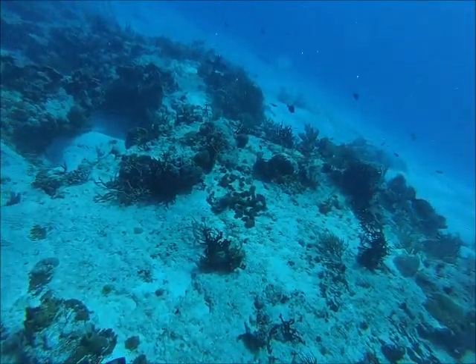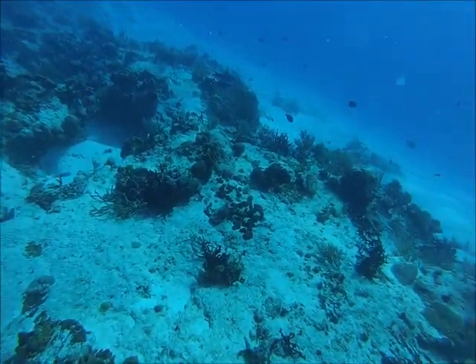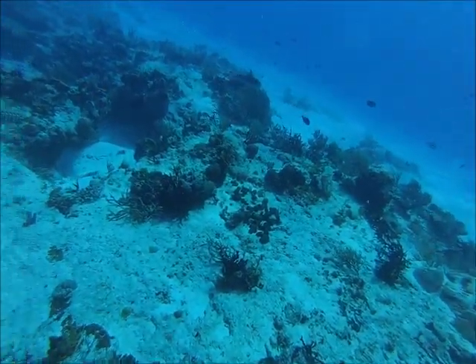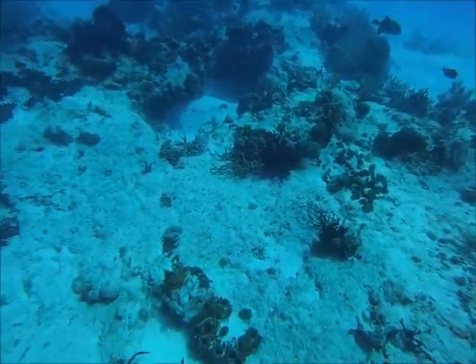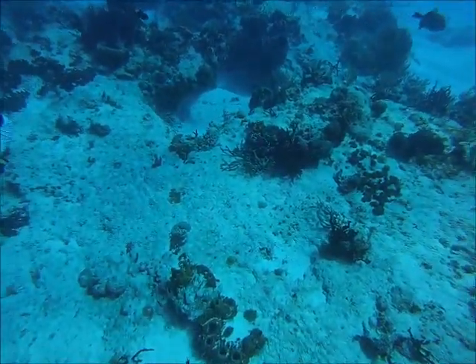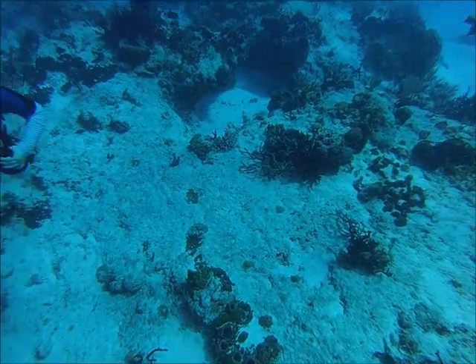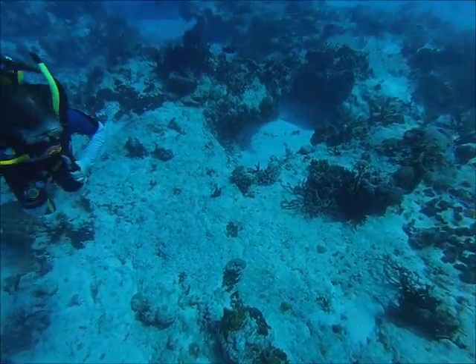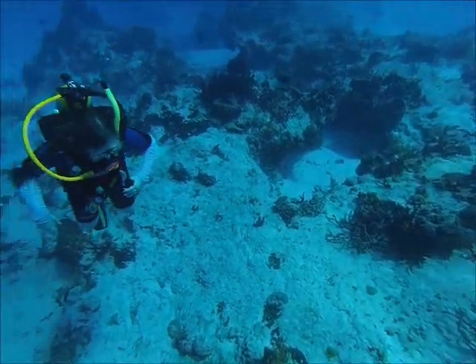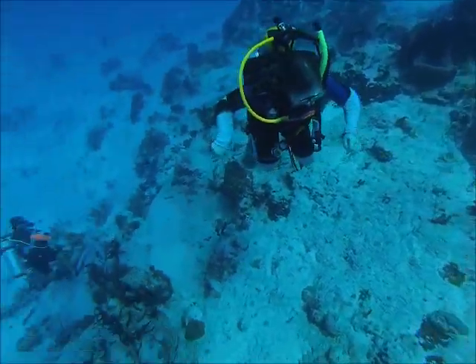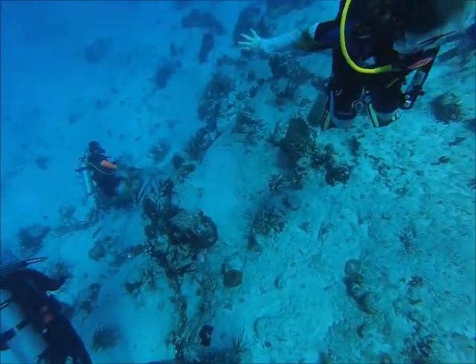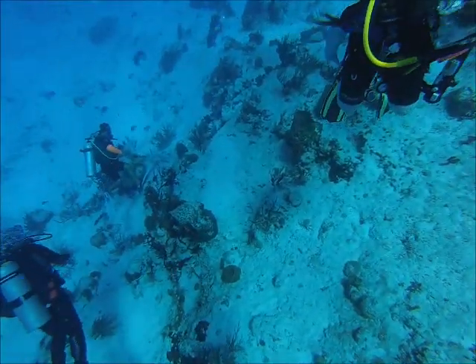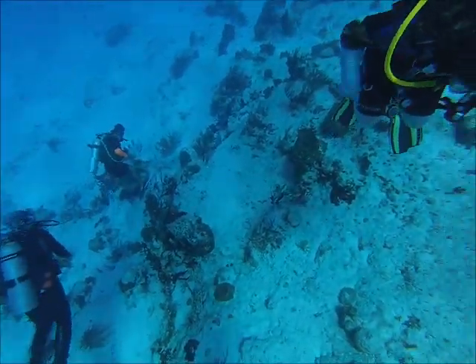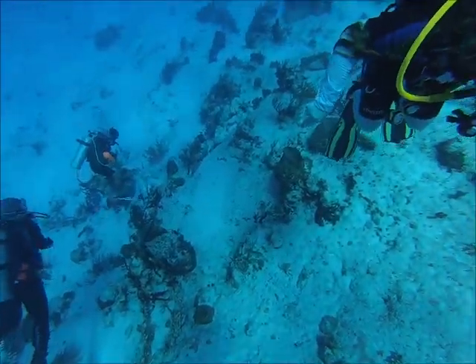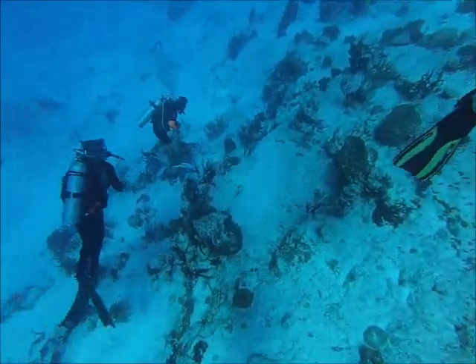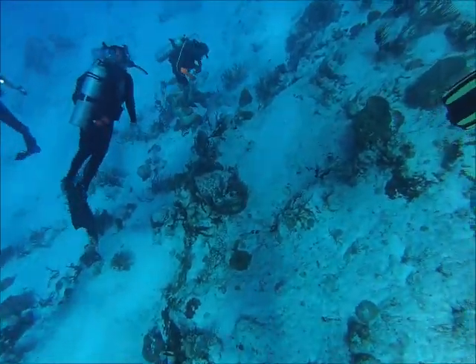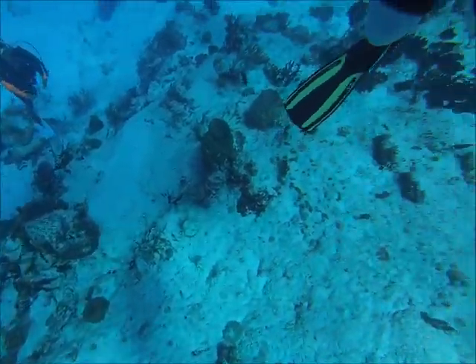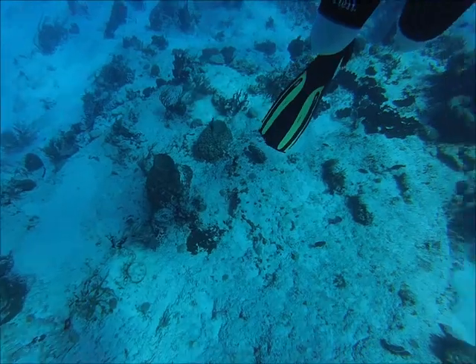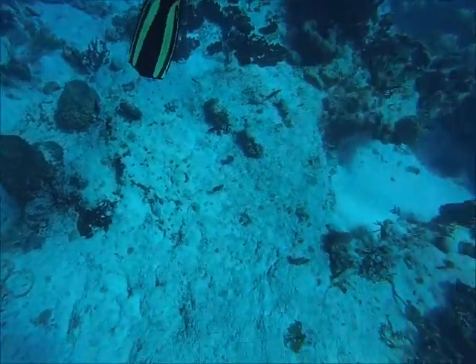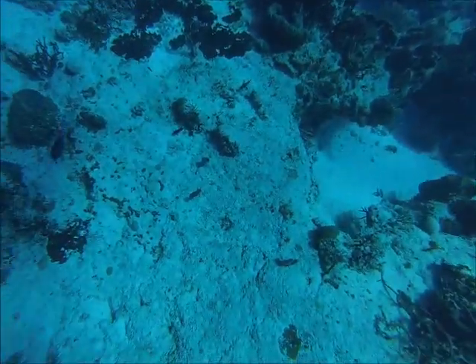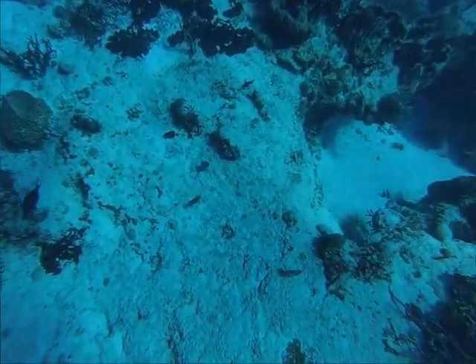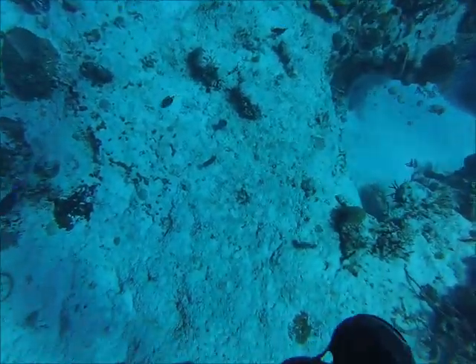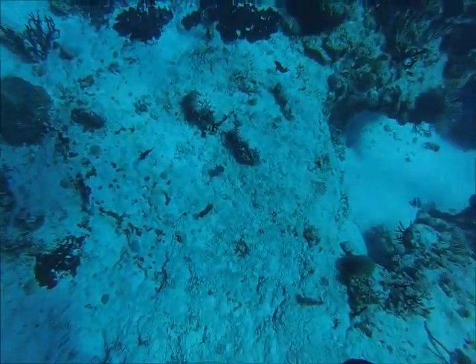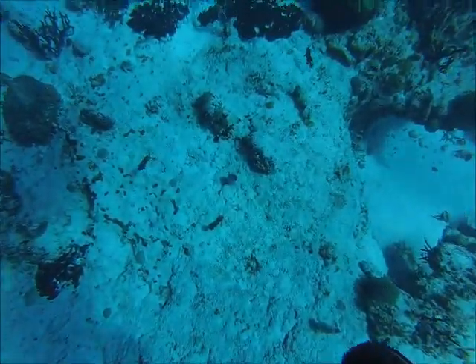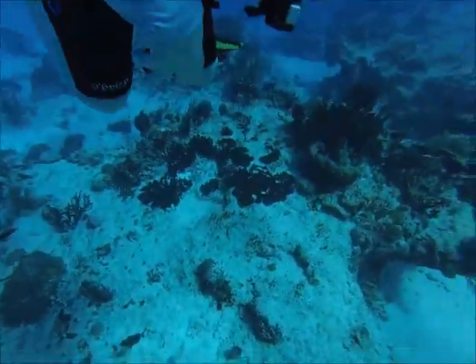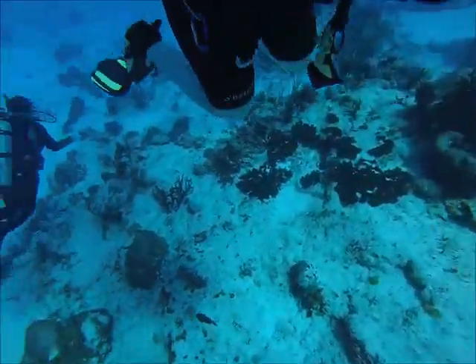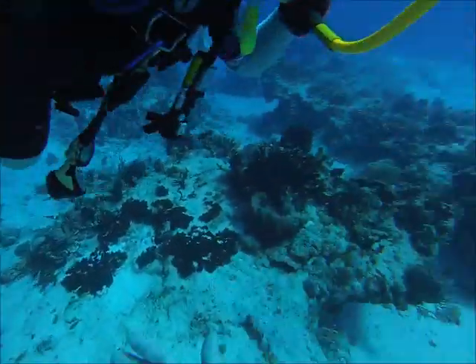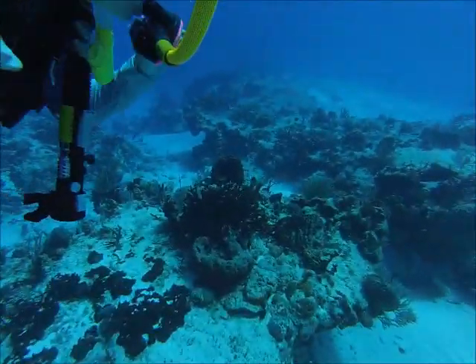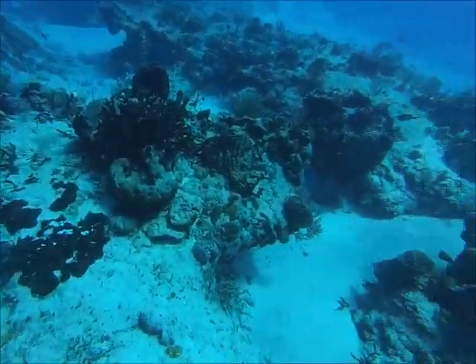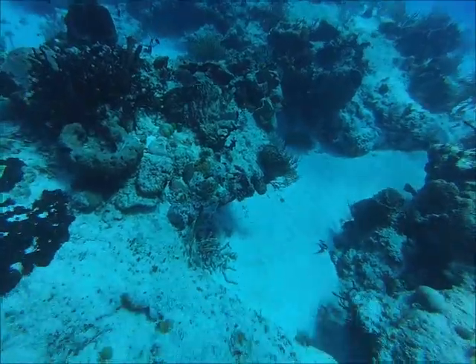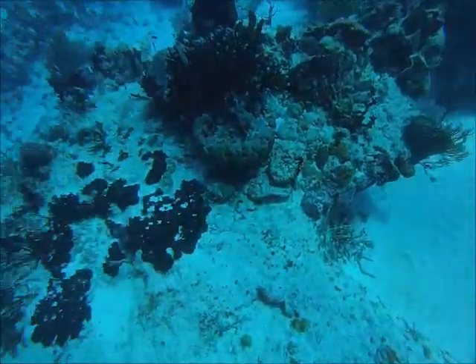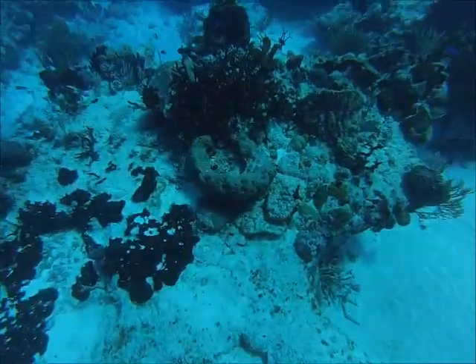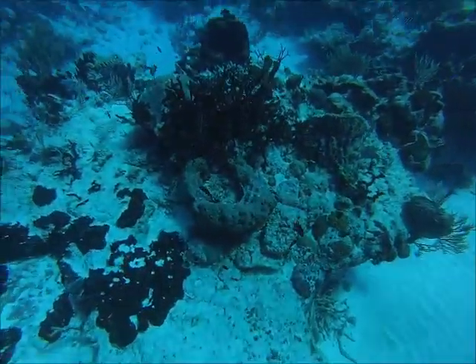I'm letting her drift out ahead of me, just doing some selfie stuff here so I can take still frames out of the video — get pictures of her with the reef behind her. There are a lot of black durgons in the background. Just kind of drifting along — this was a while back.